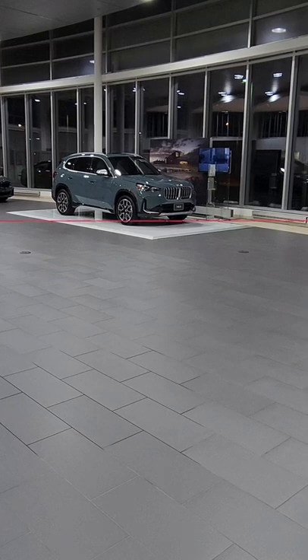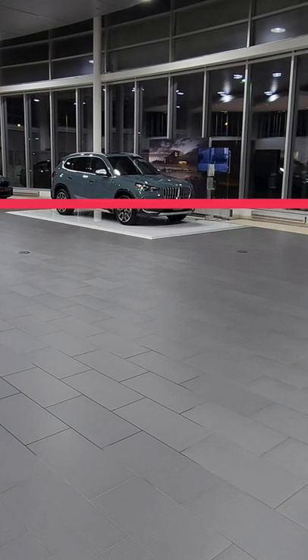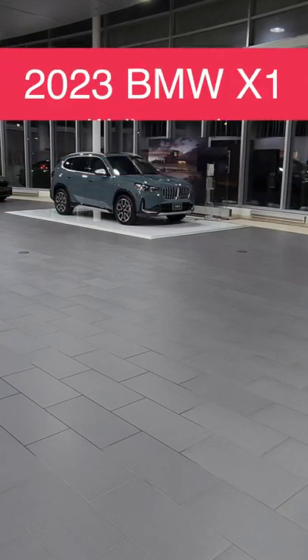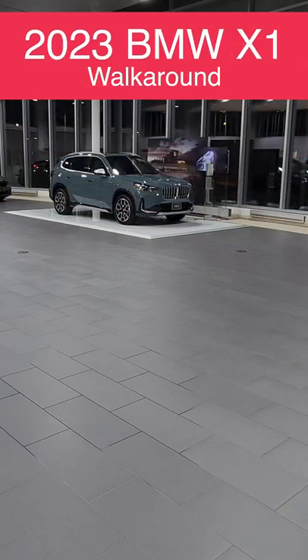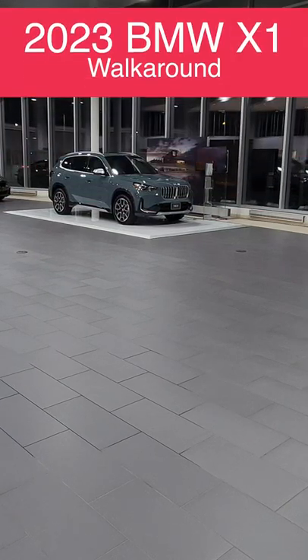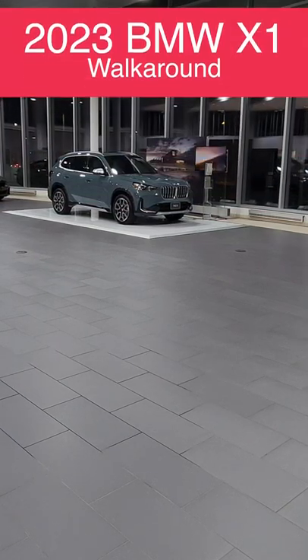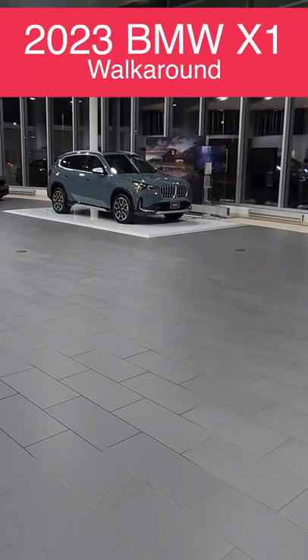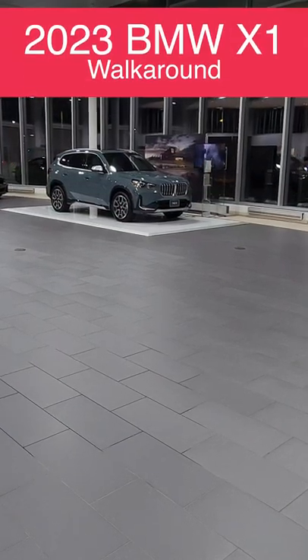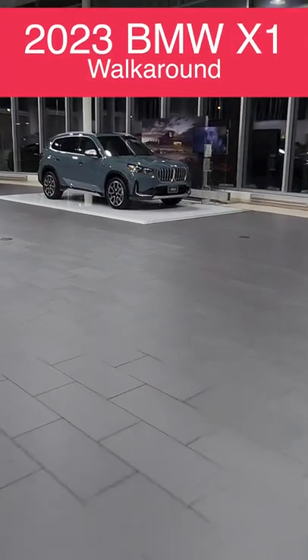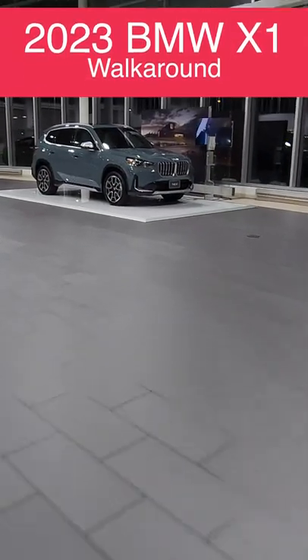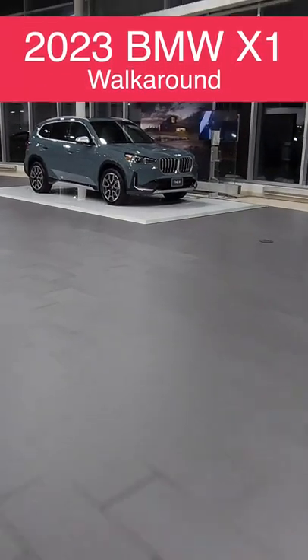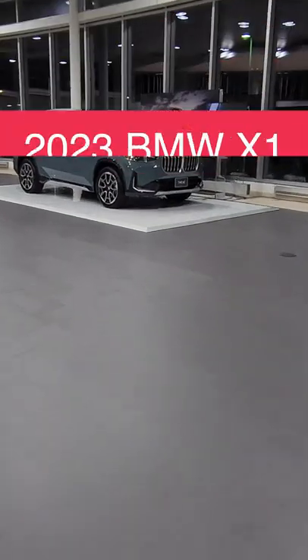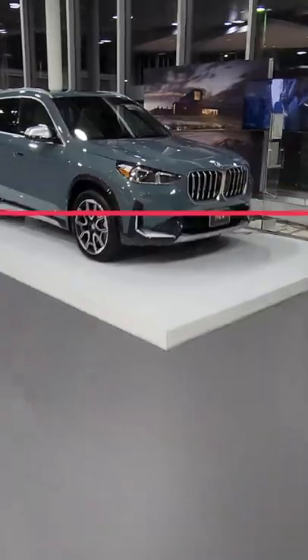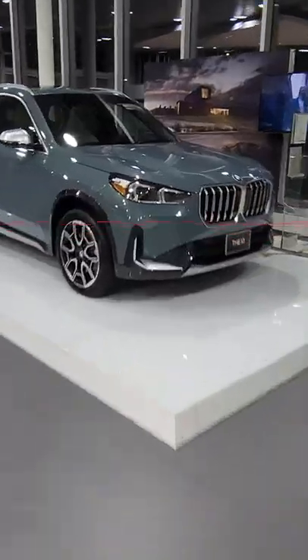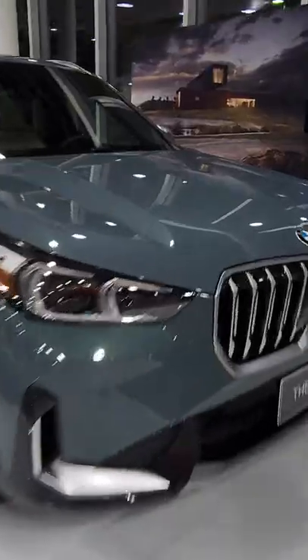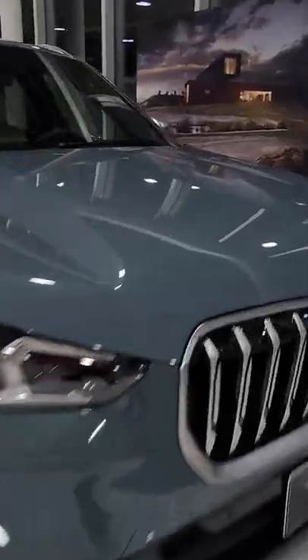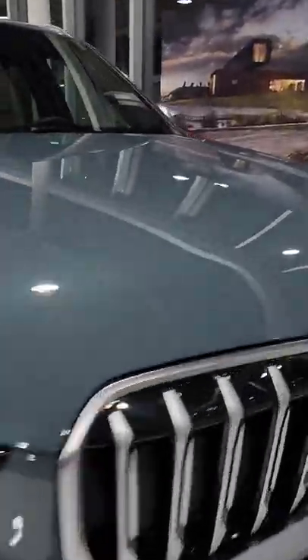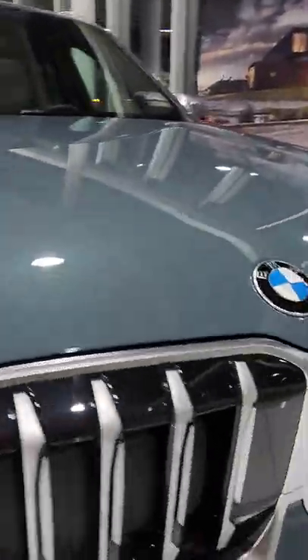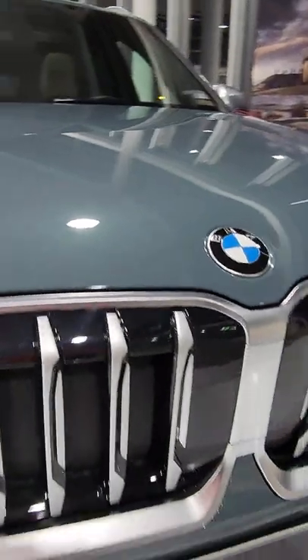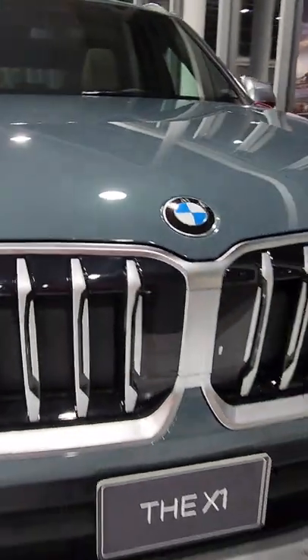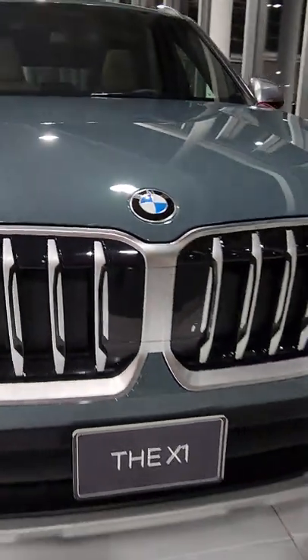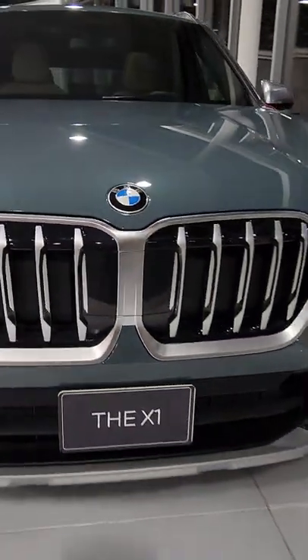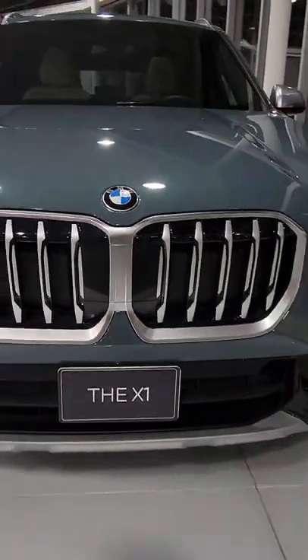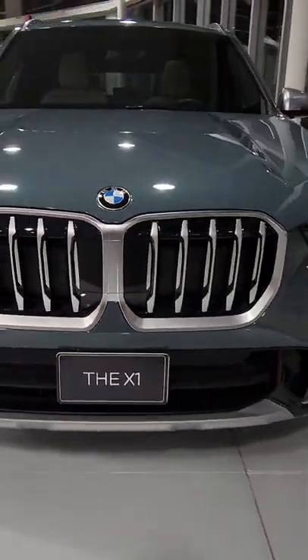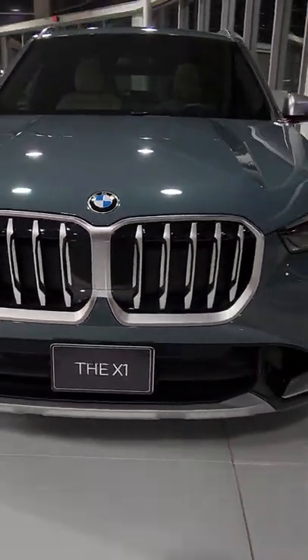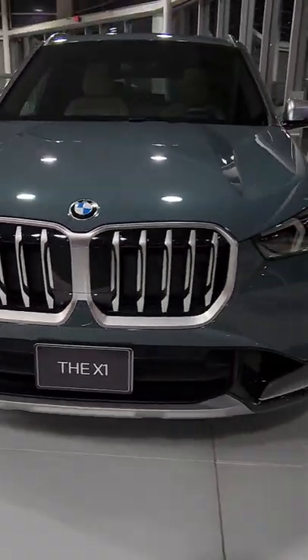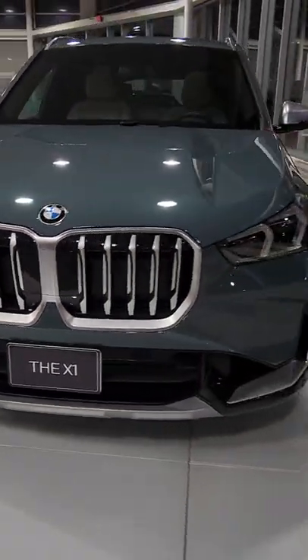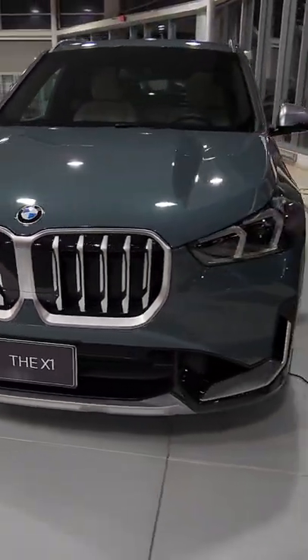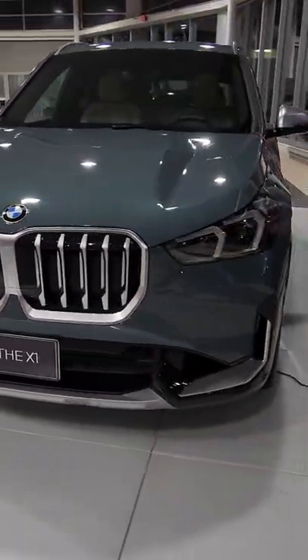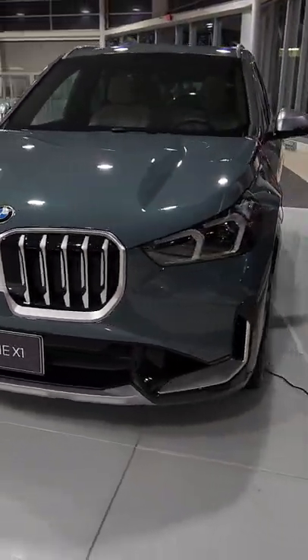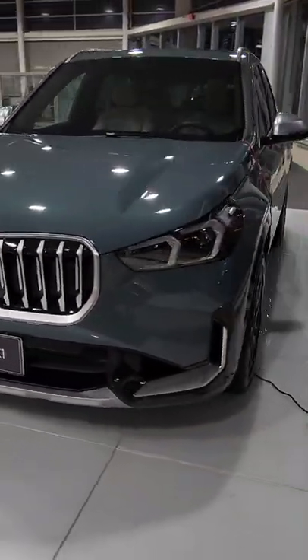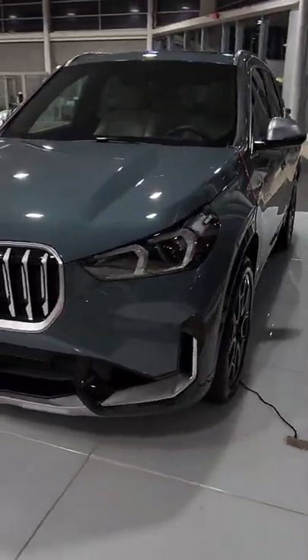Hey, everyone. It's Andre from Bumper Media, and look what we have here today. This is the all-new BMW X1. Let's see what's different.